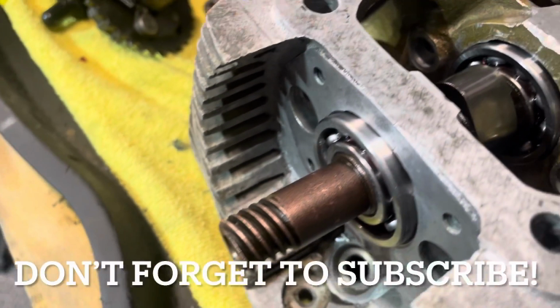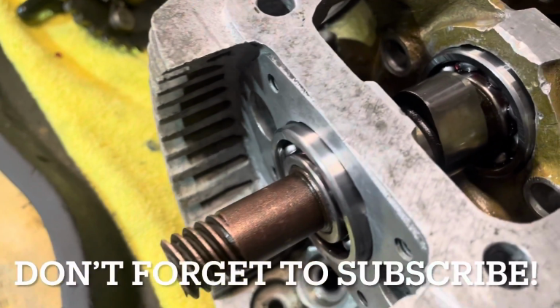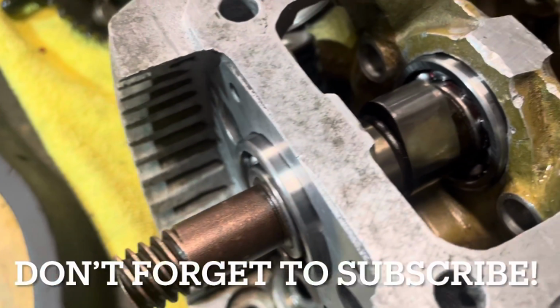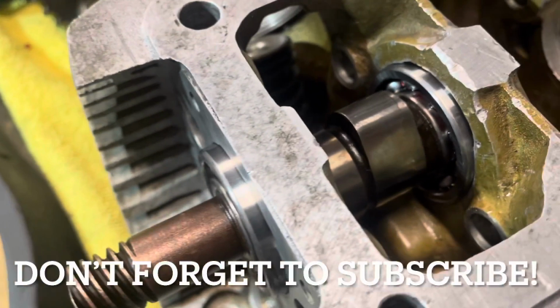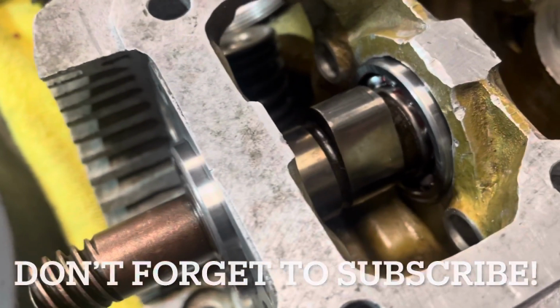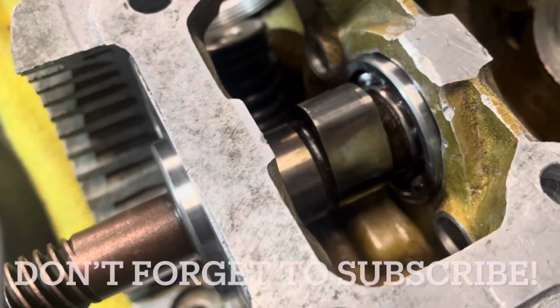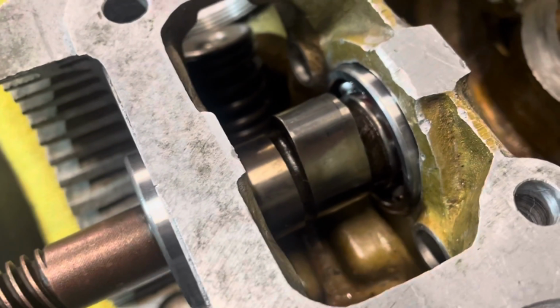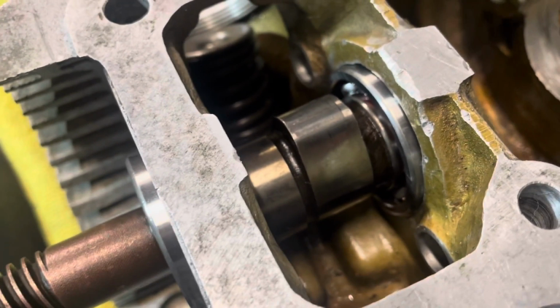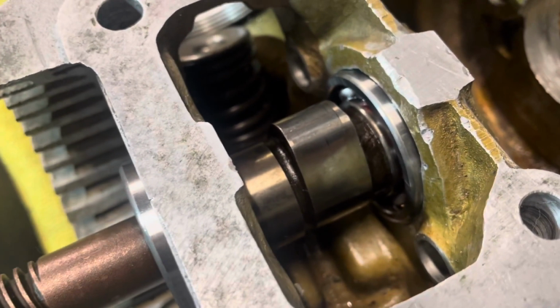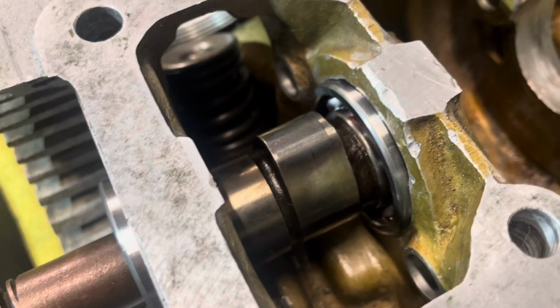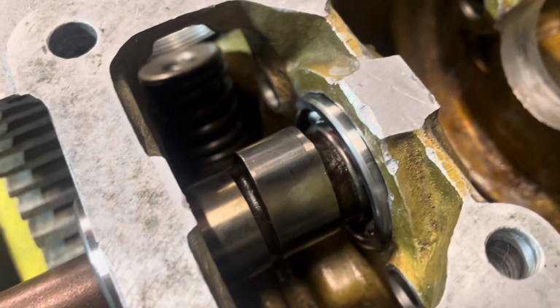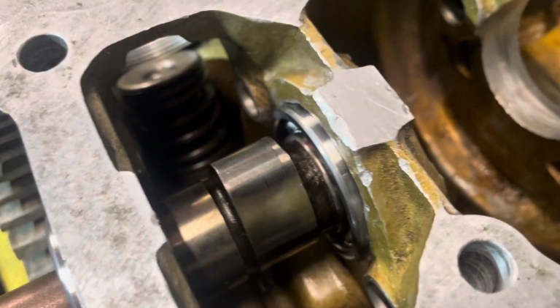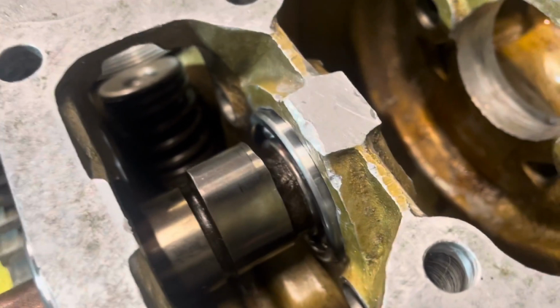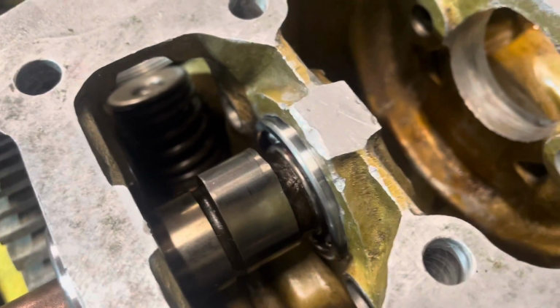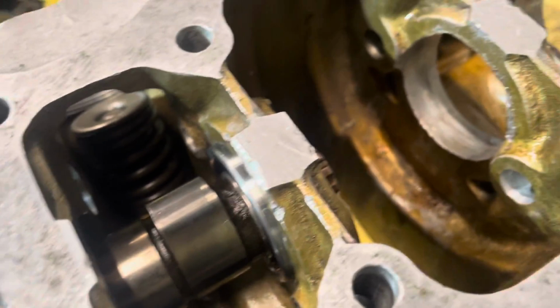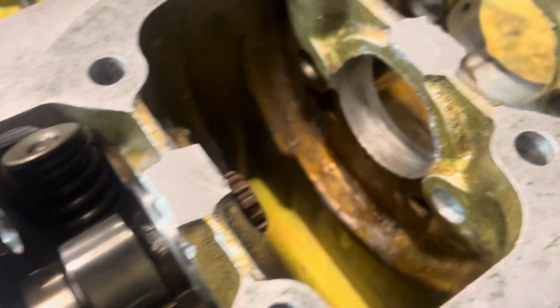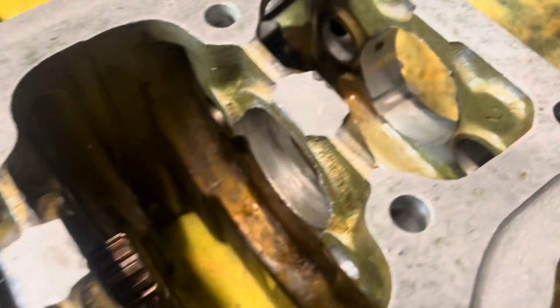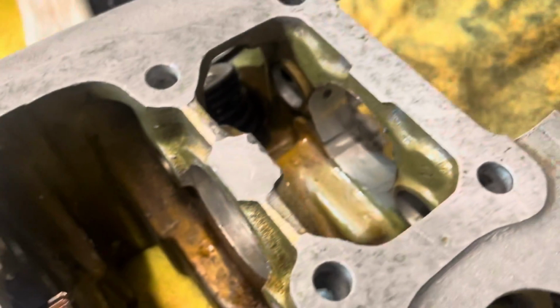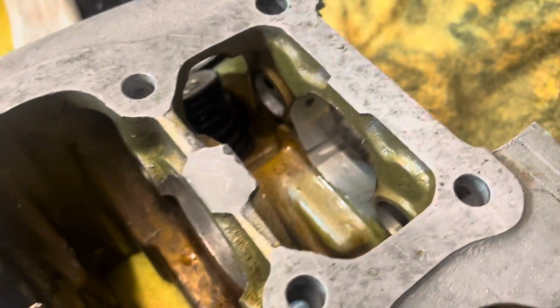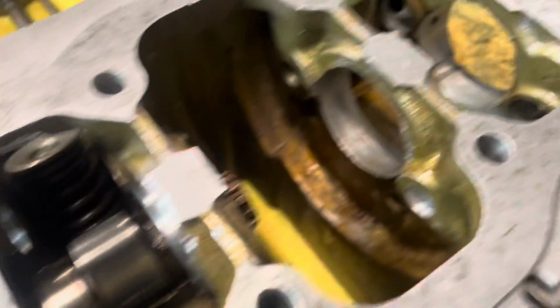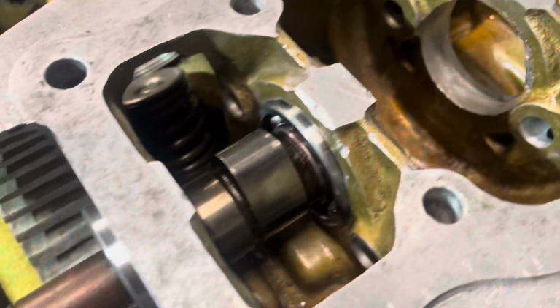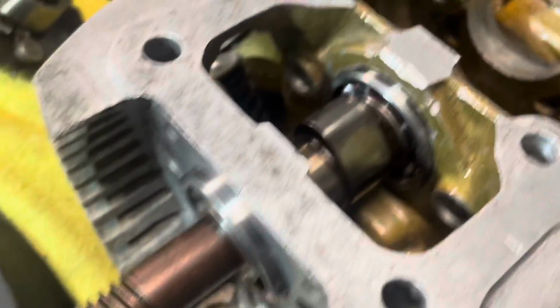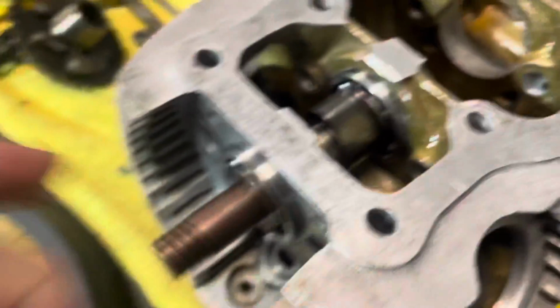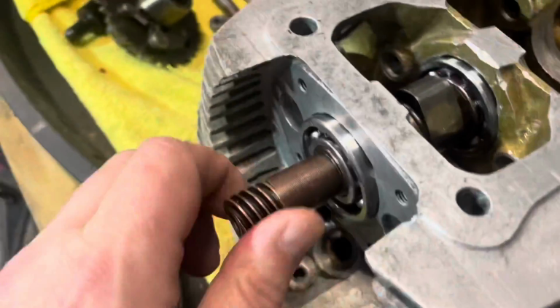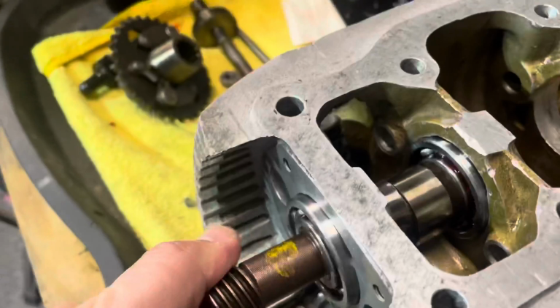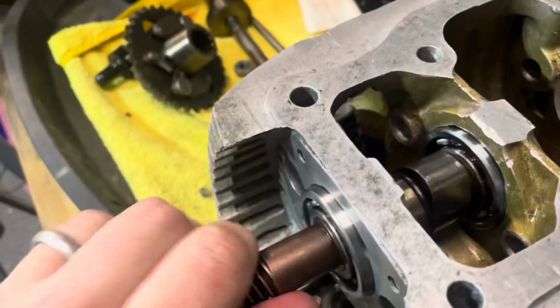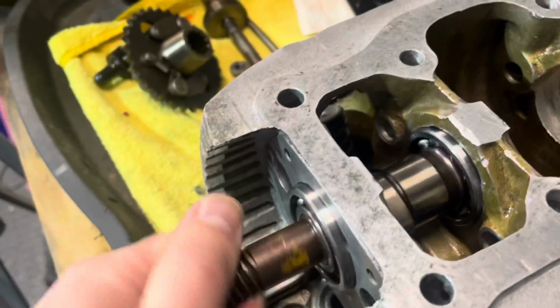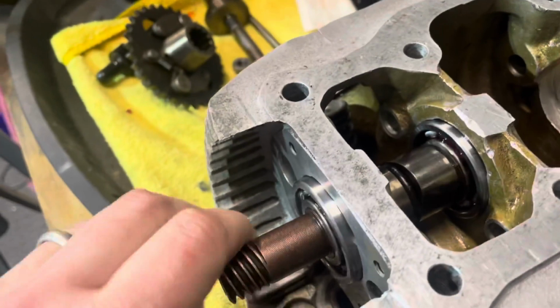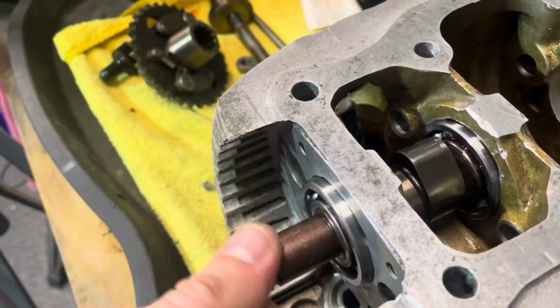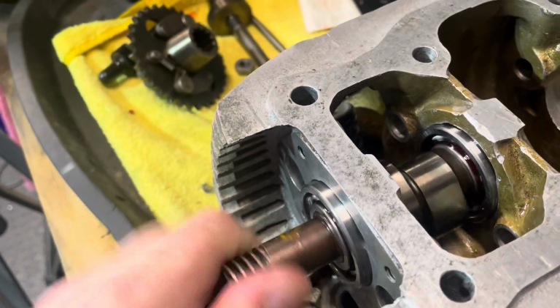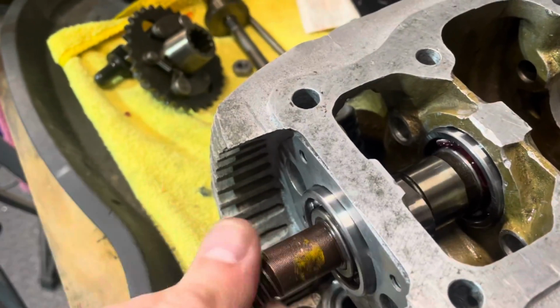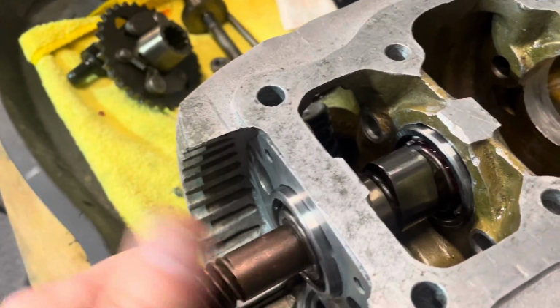That's about where you want to be — just kind of two-thirds of it on, a little bit yet exposed, because we need to put the other side of this thing in. But right now, that side is installed.